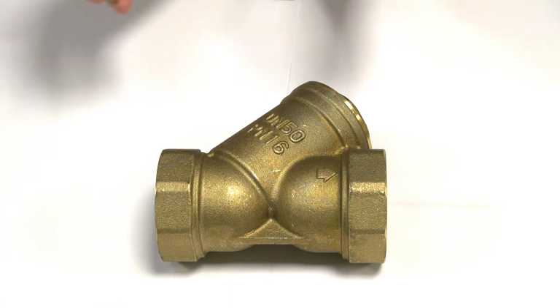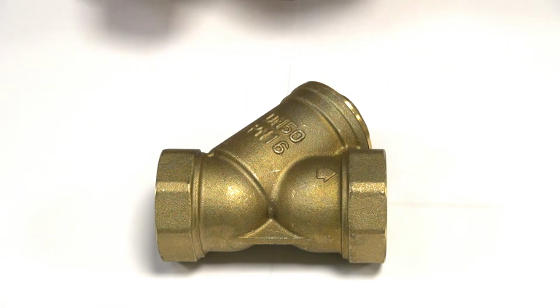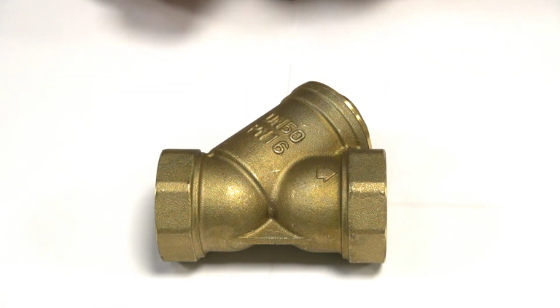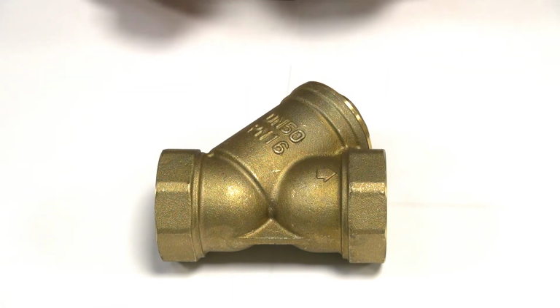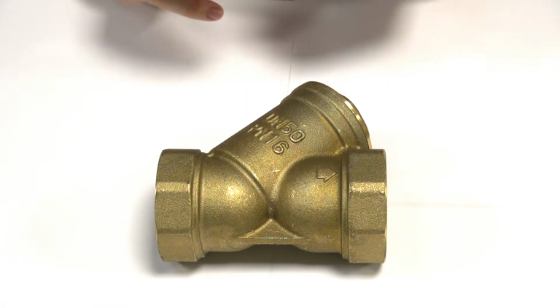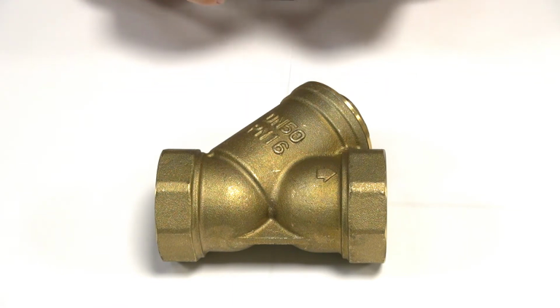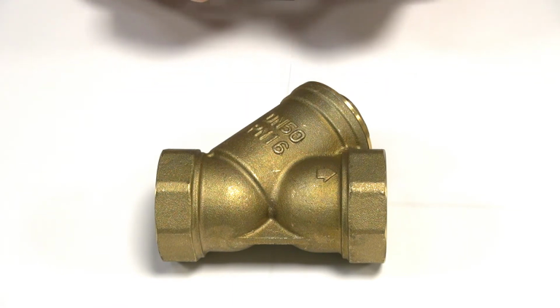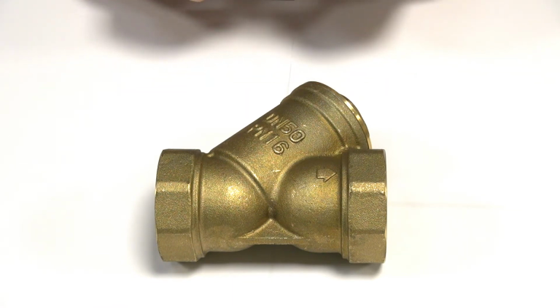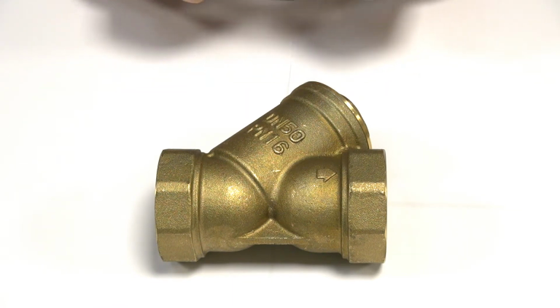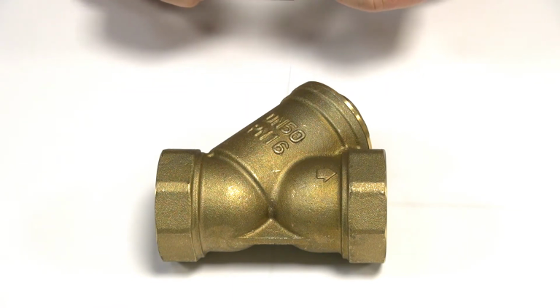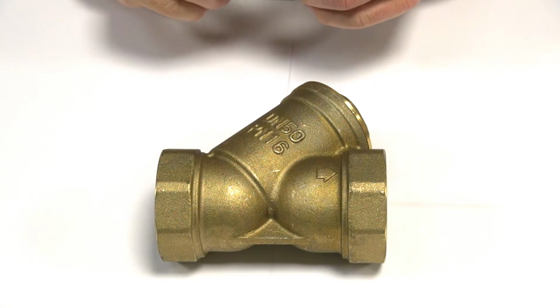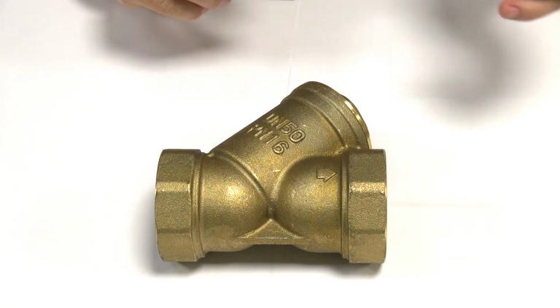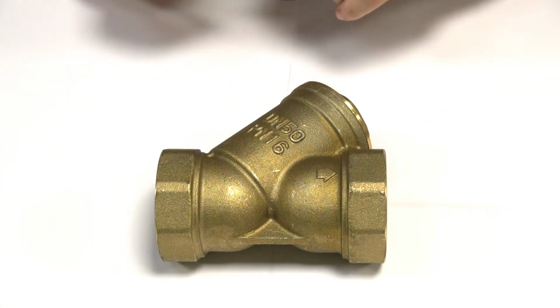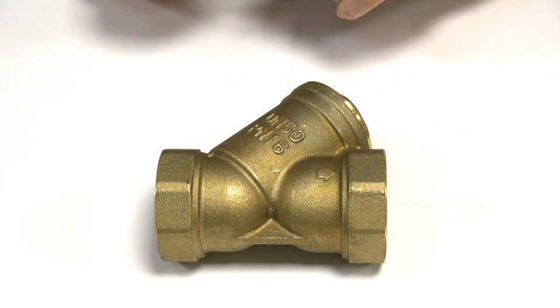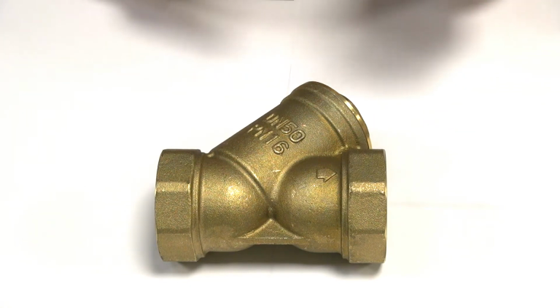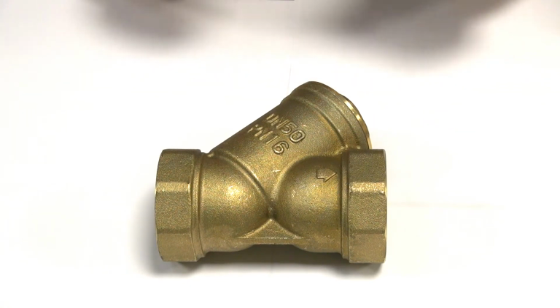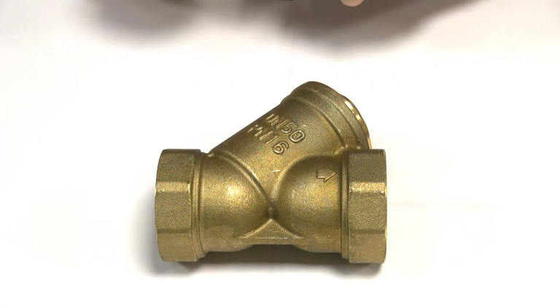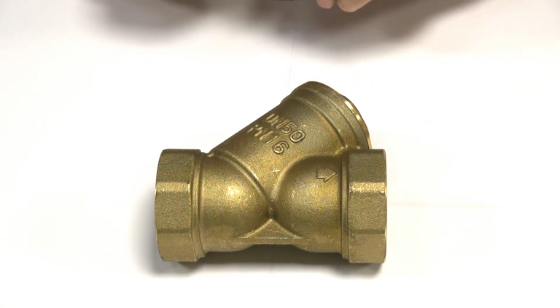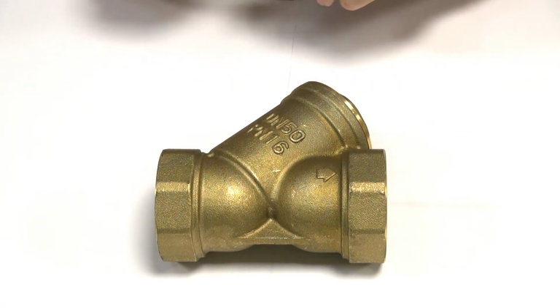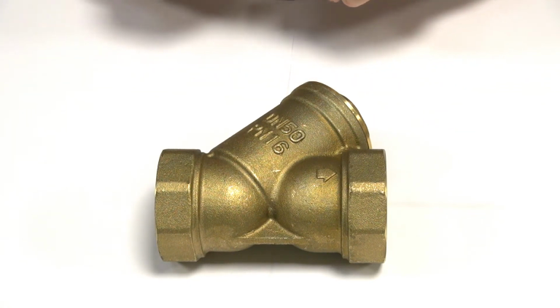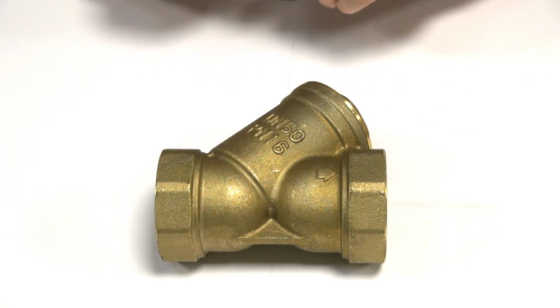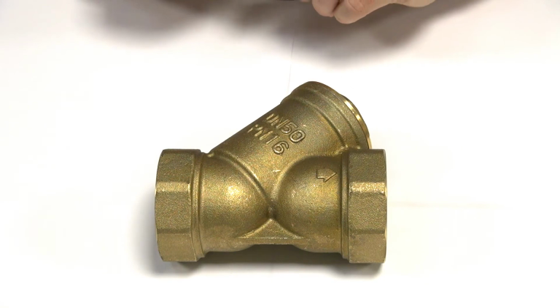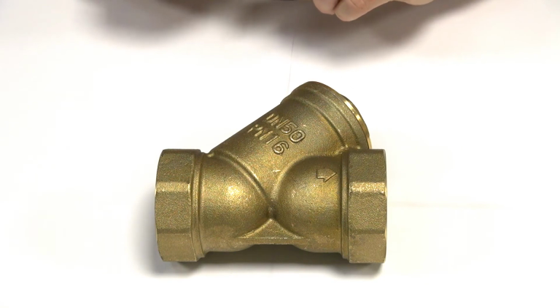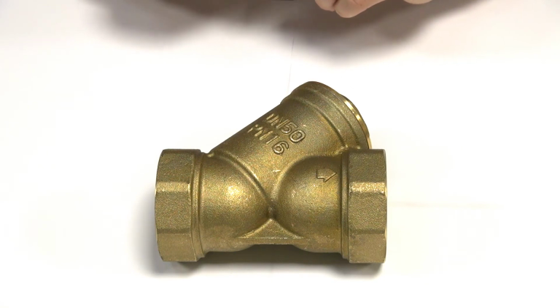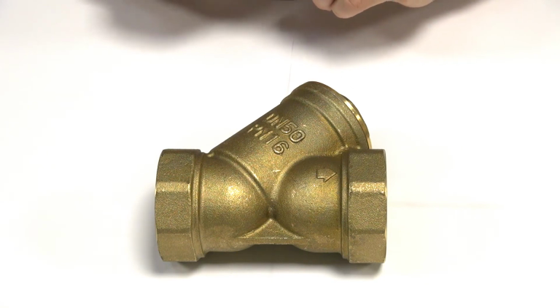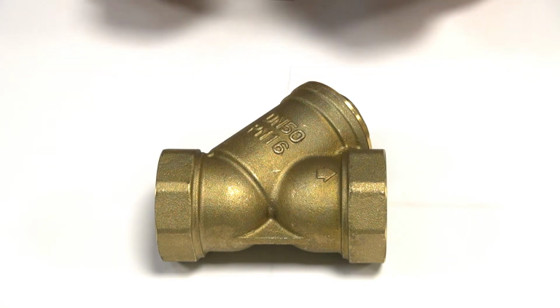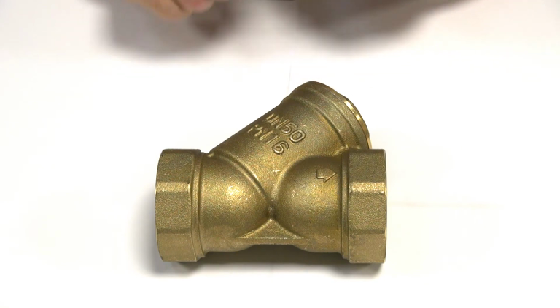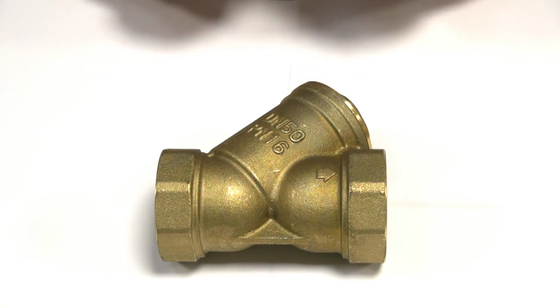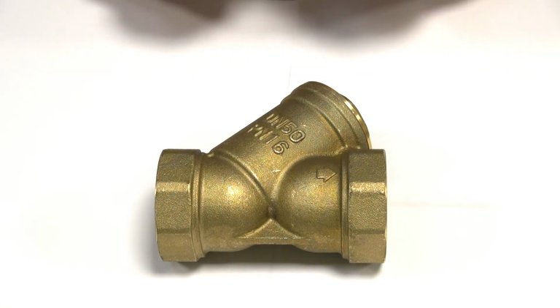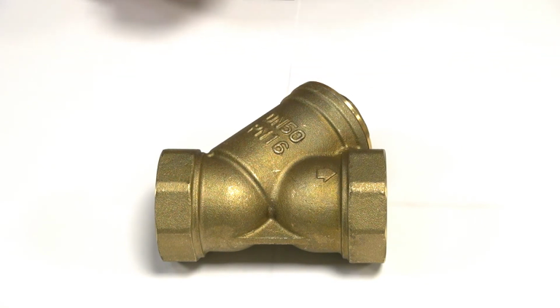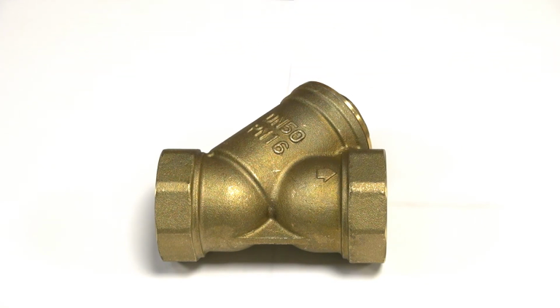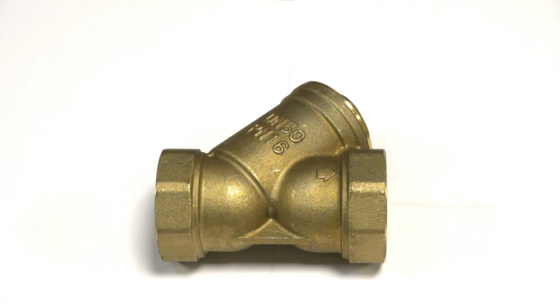Really, any line that you've got should have a strainer or some sort of filter in it. It doesn't matter if you've got a solenoid valve or any sort of valve or machinery downstream — it will help protect it. For the slight cost of a strainer, it really is a good idea.